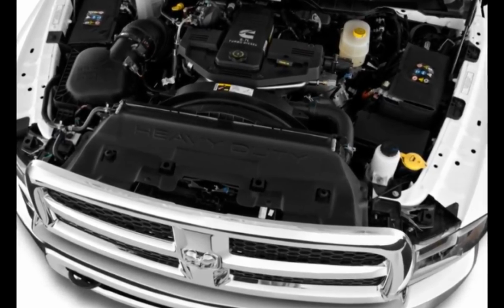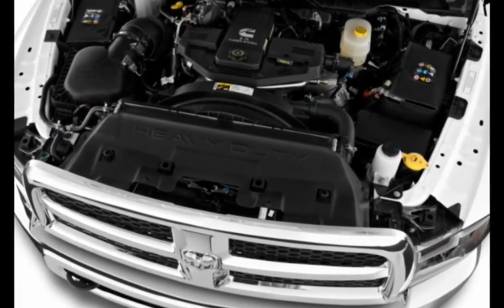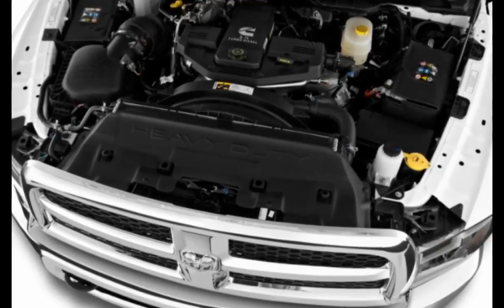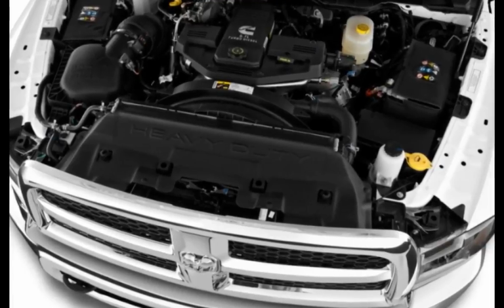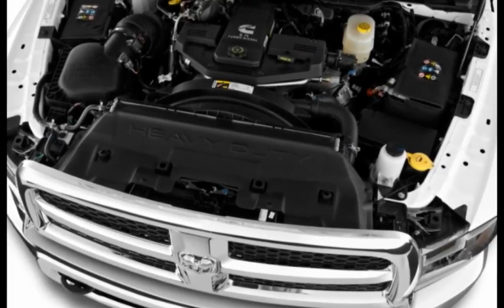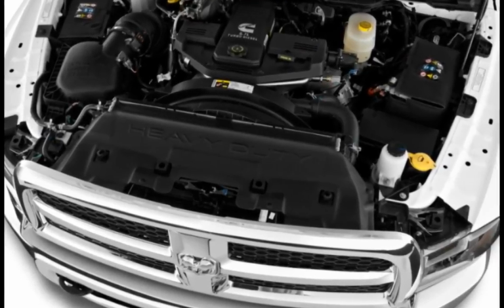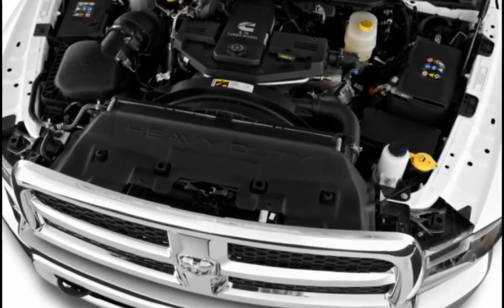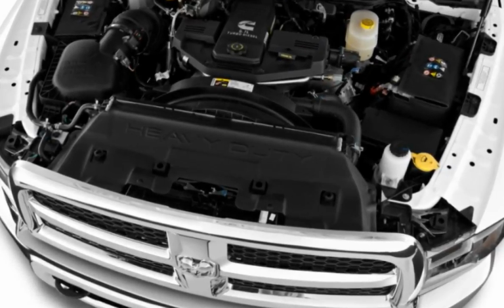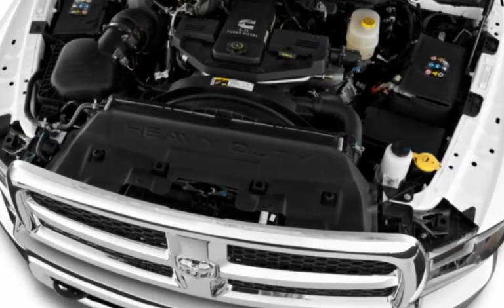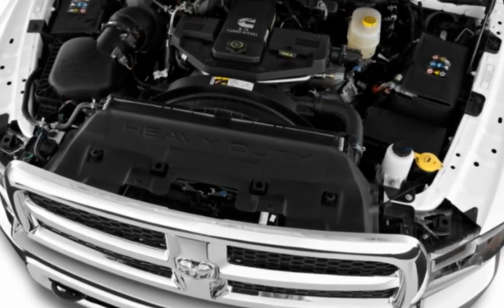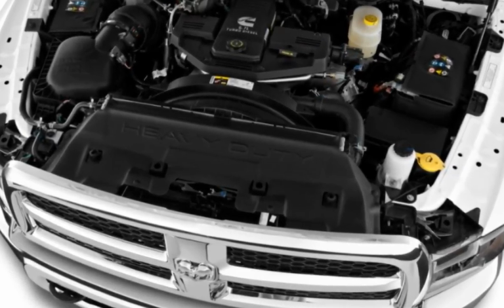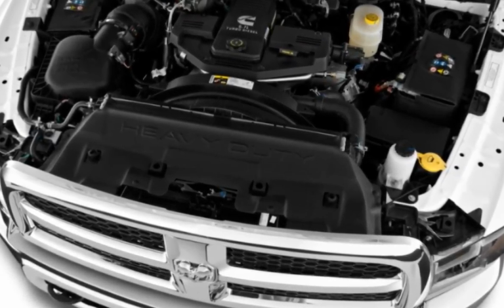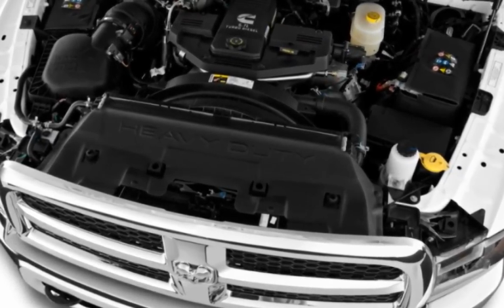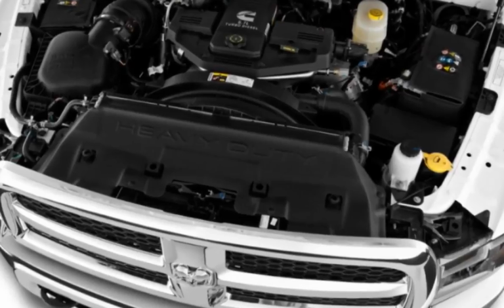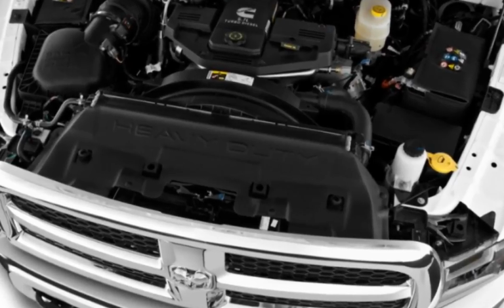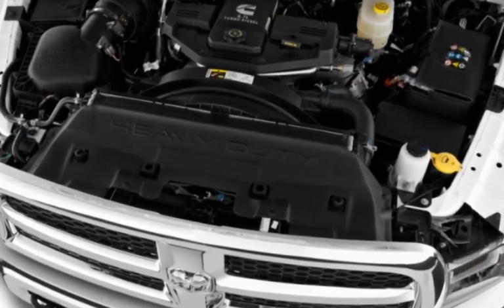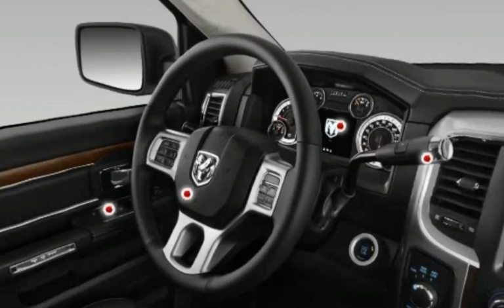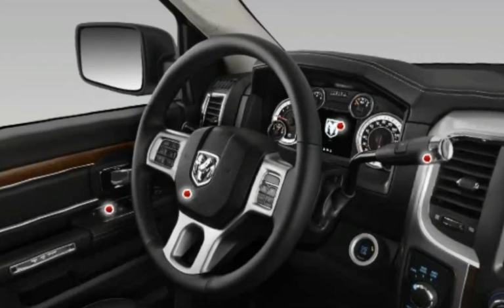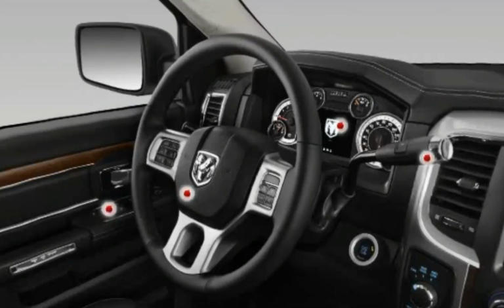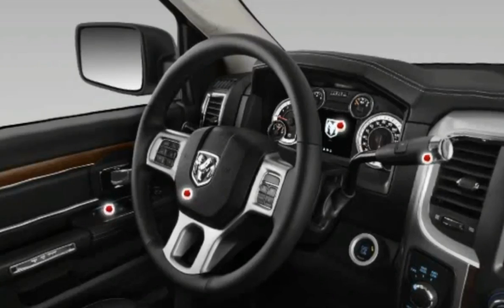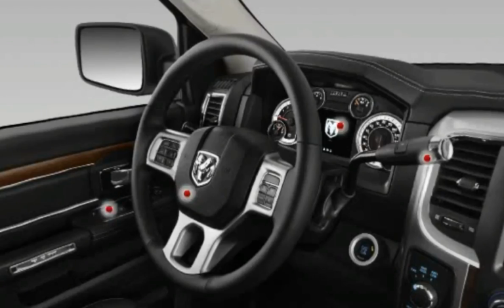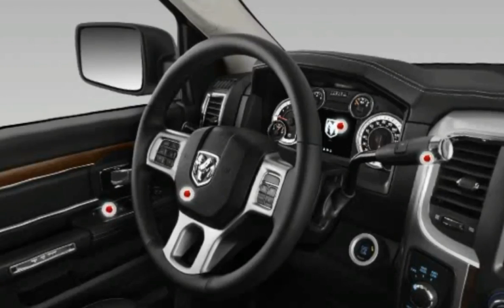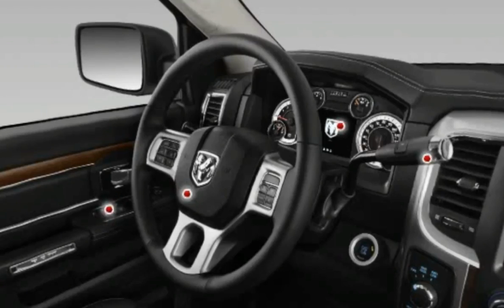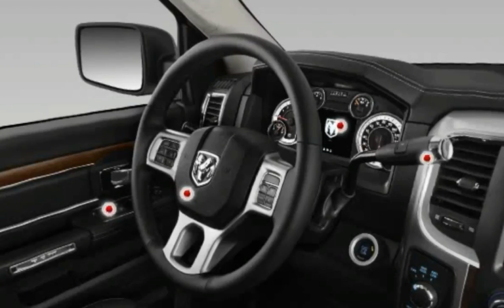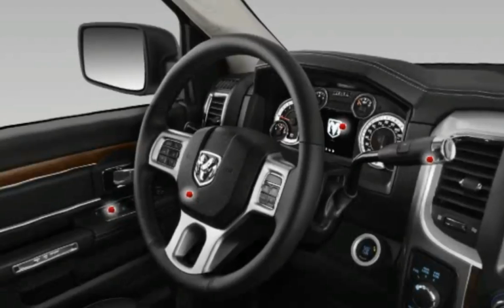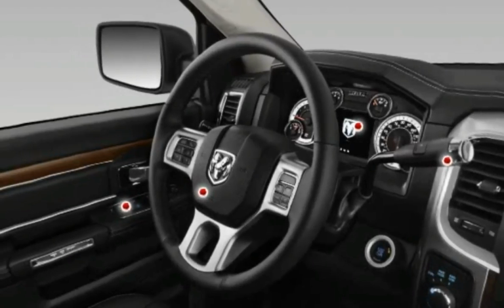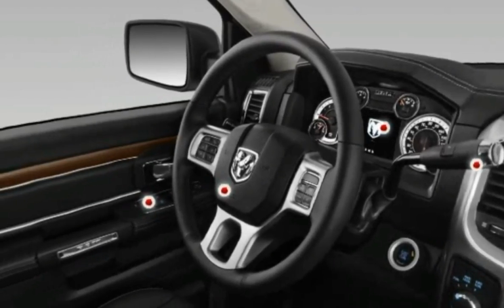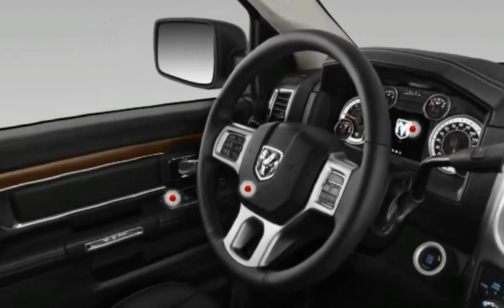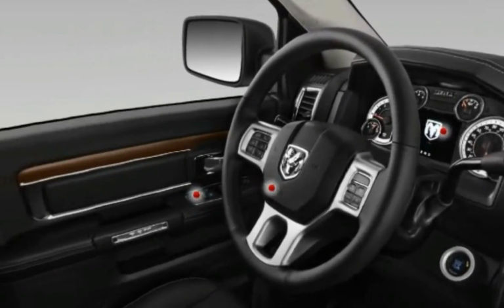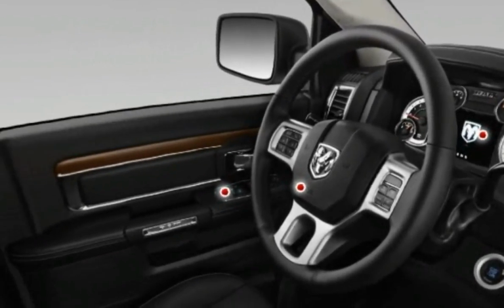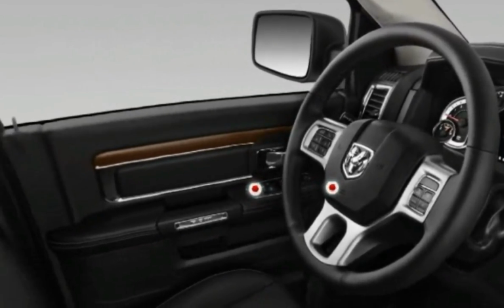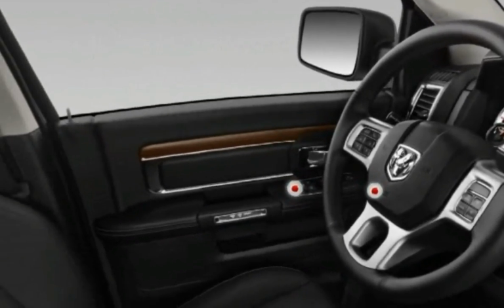The 6.7-liter Cummins diesel's strong suit is torque, so this powertrain really comes into its own when climbing, towing, or hauling. And though this is one massive truck, it's a snap to maneuver thanks to reassuring steering and secure handling.